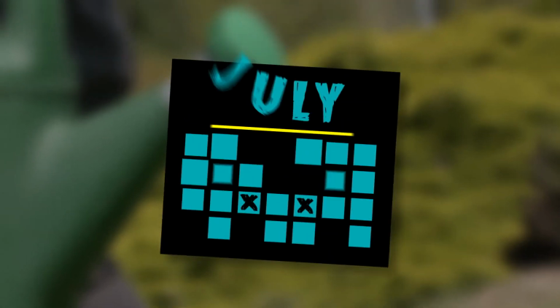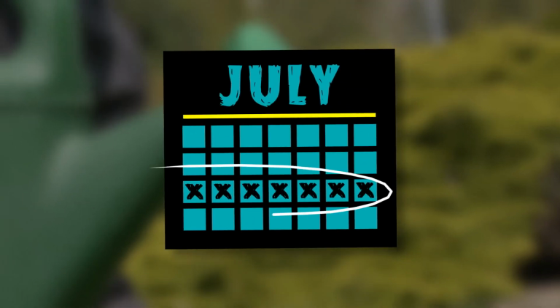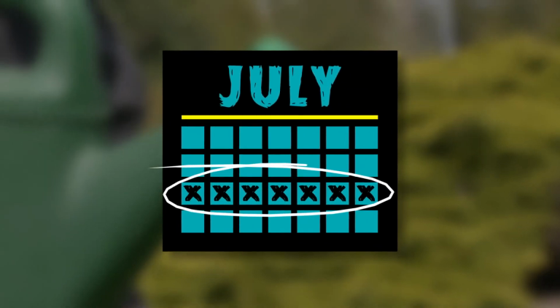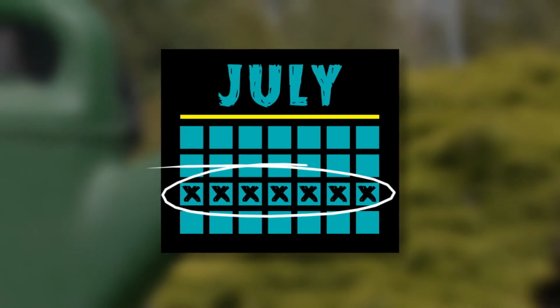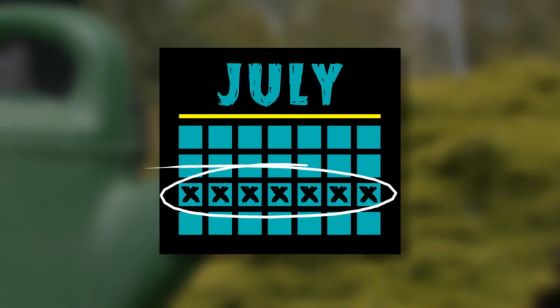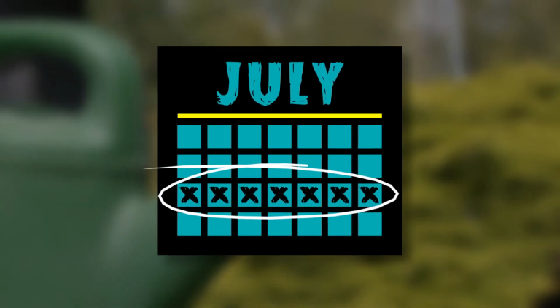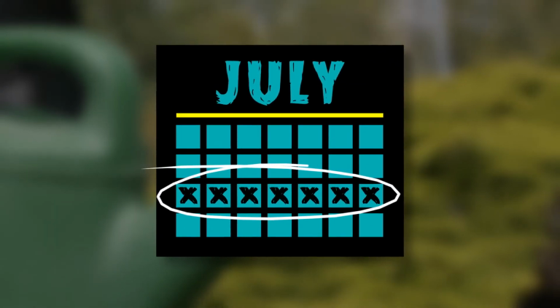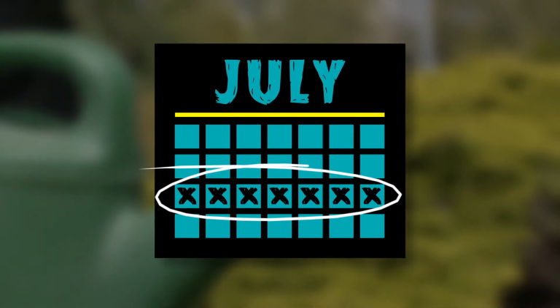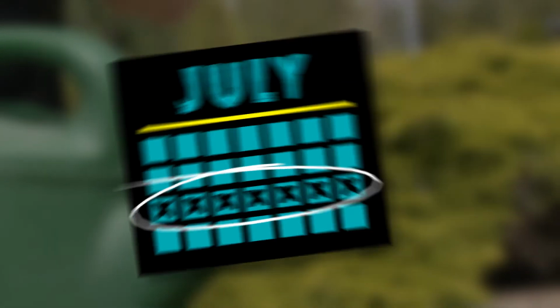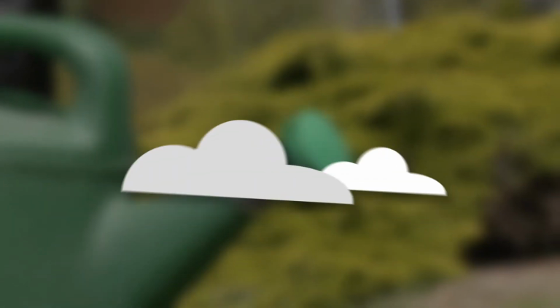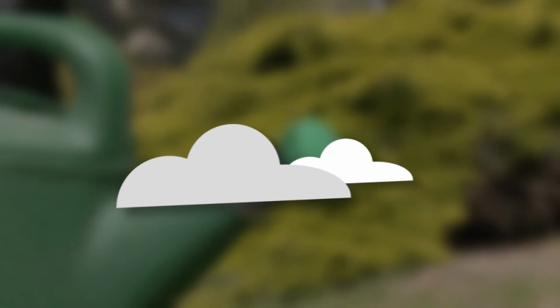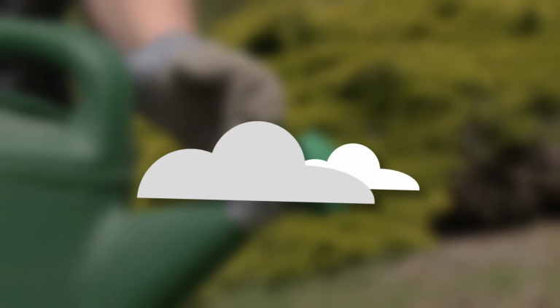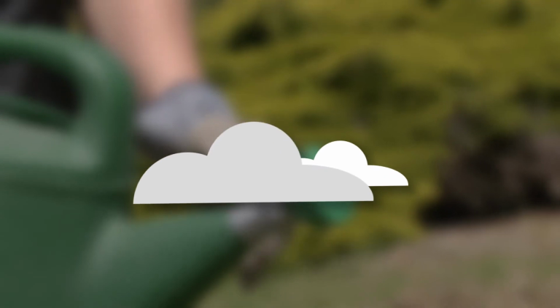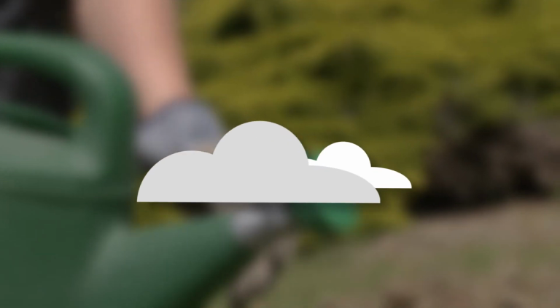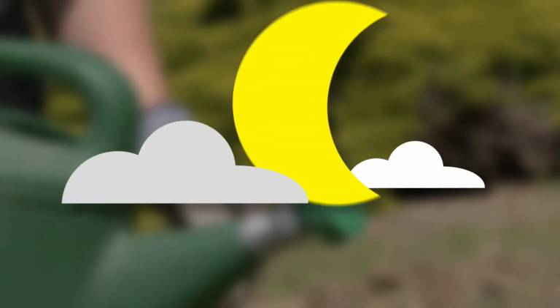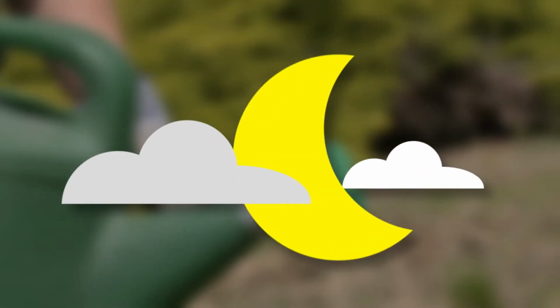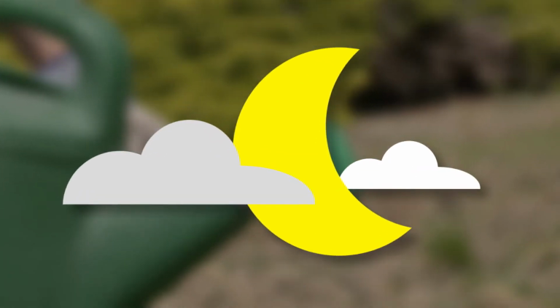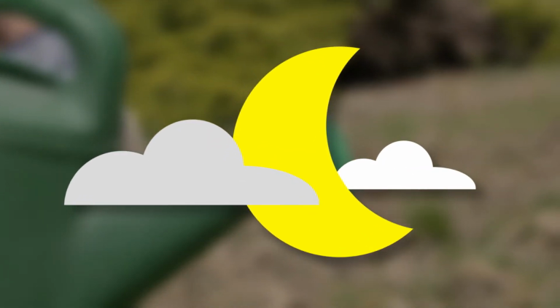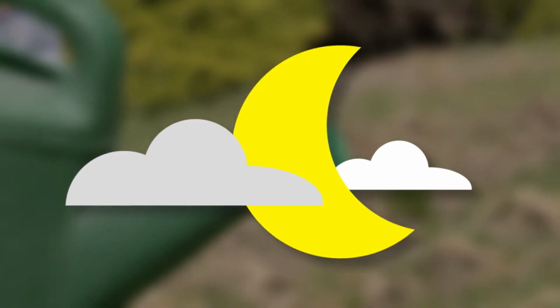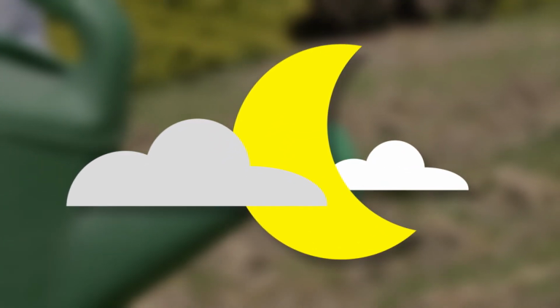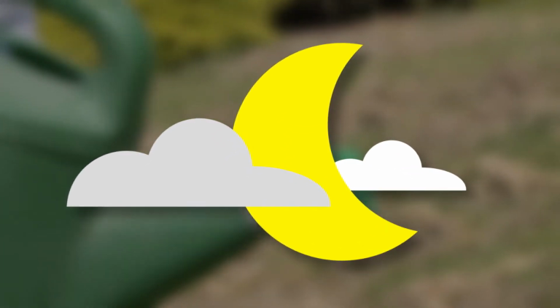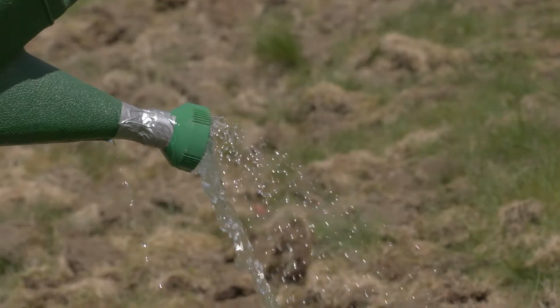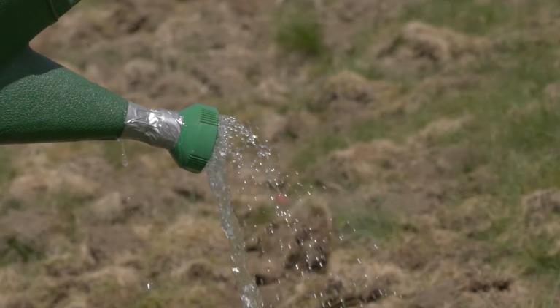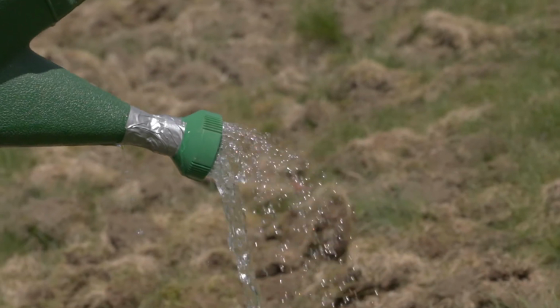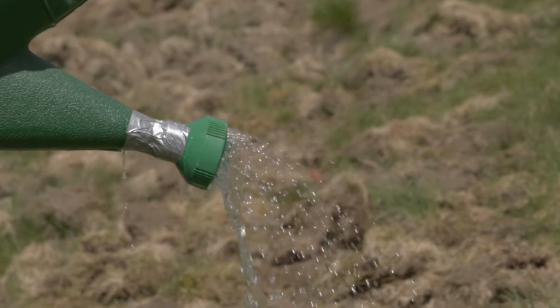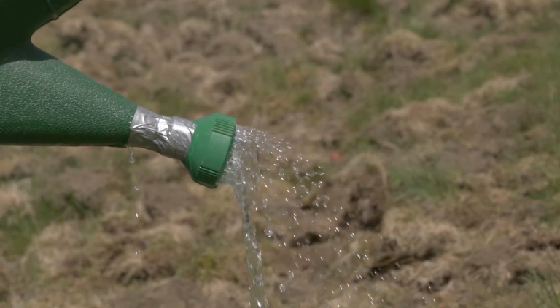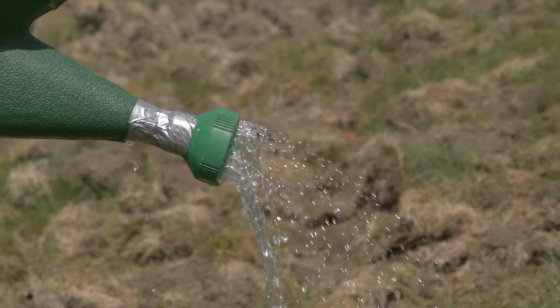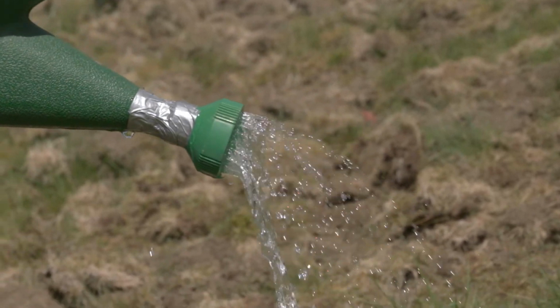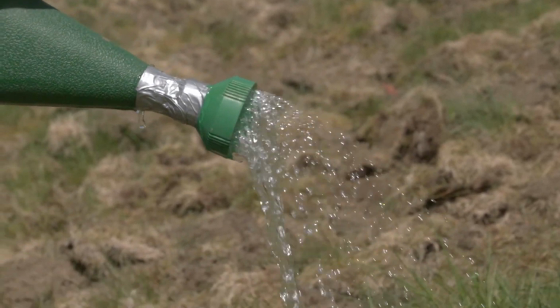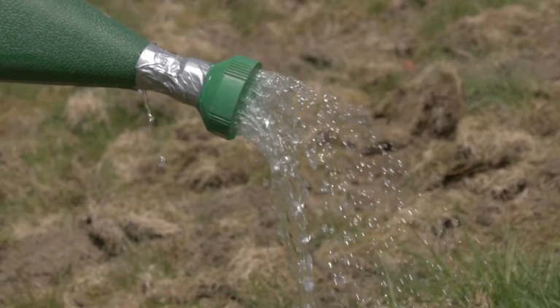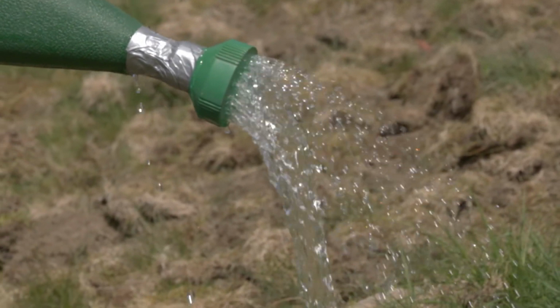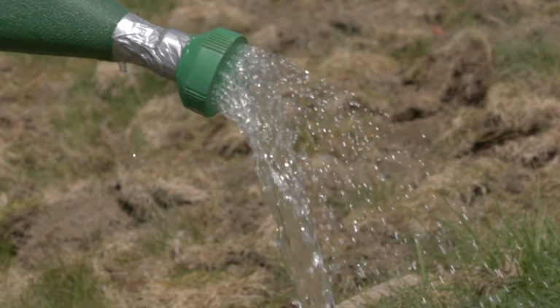Apply nematodes in or near the third week of July. Make sure it's either a cloudy day or you're applying them in the evening, as they're very sensitive to light and heat. Be sure to water the lawn before and after application to a moist but not soggy level.